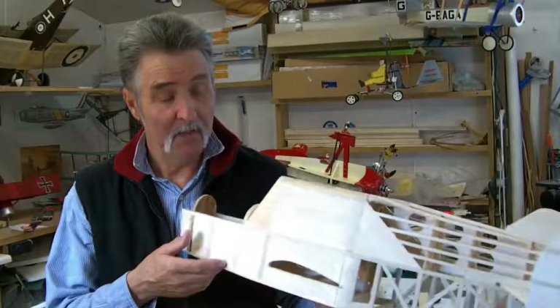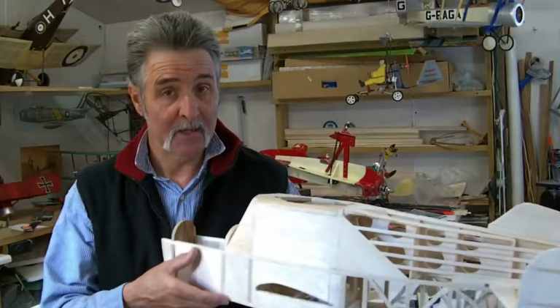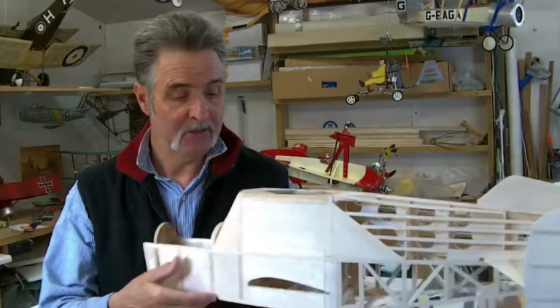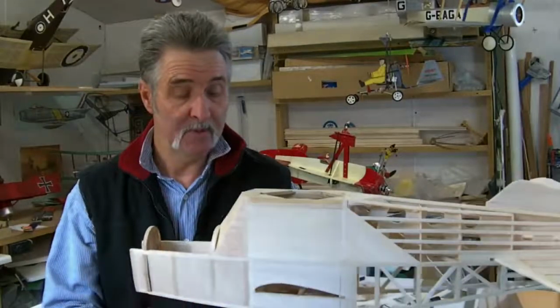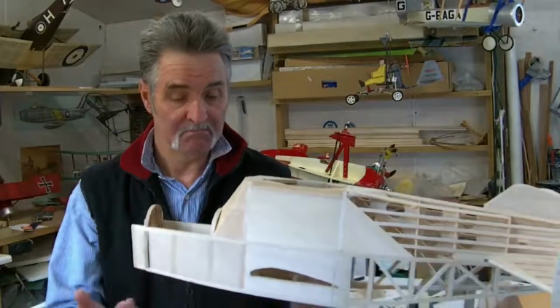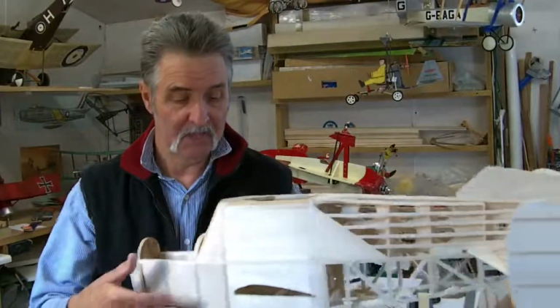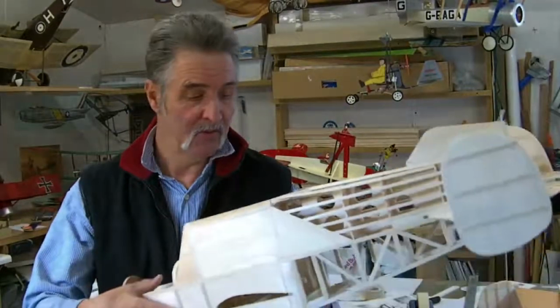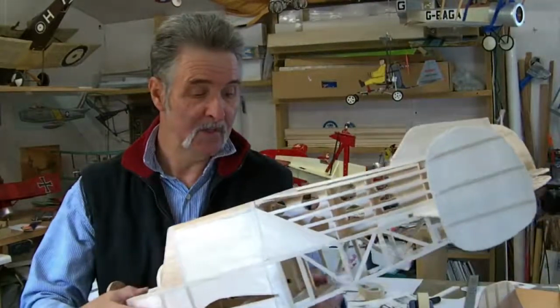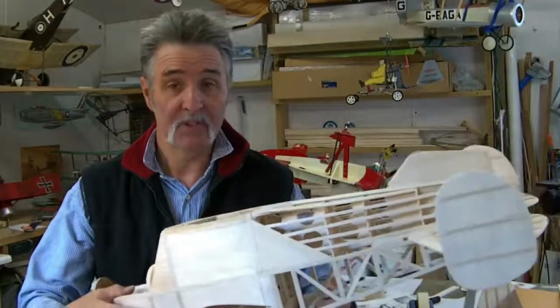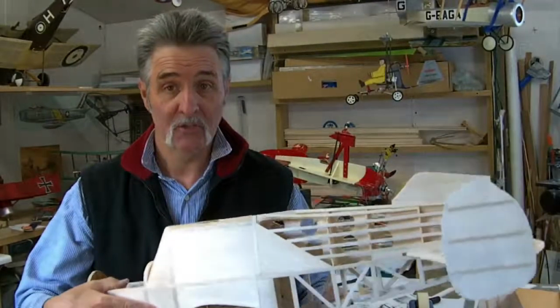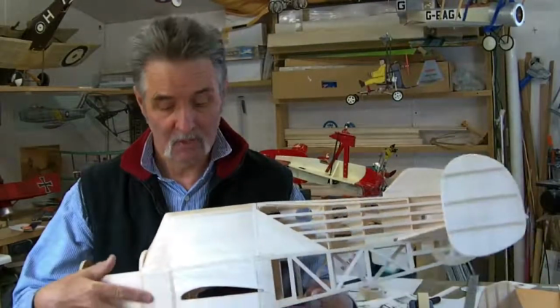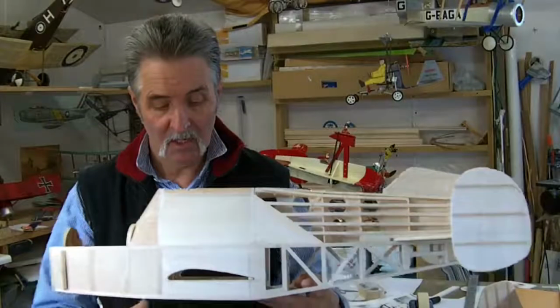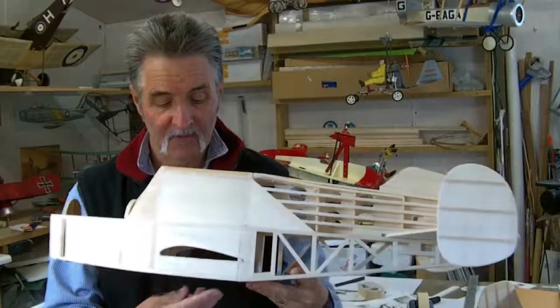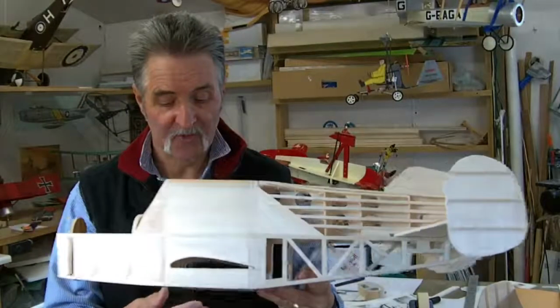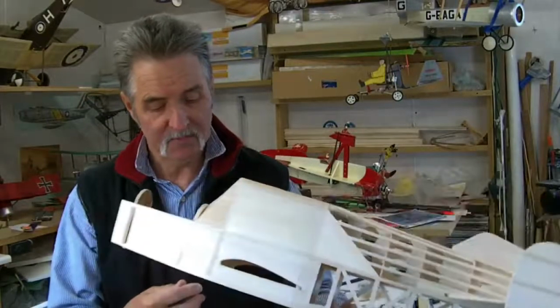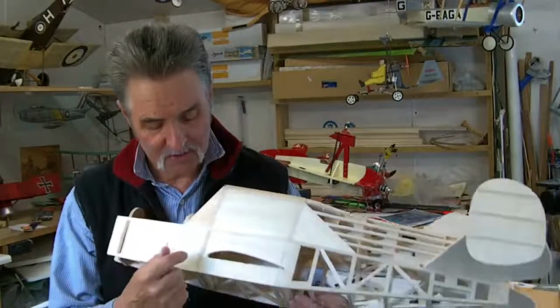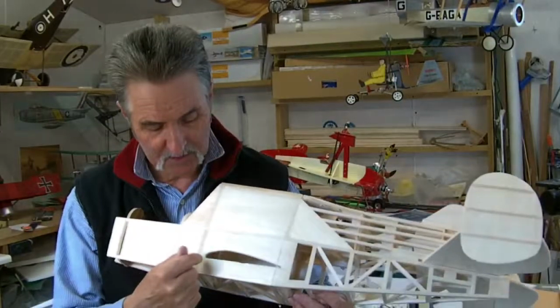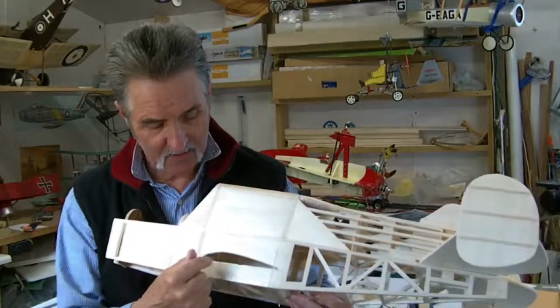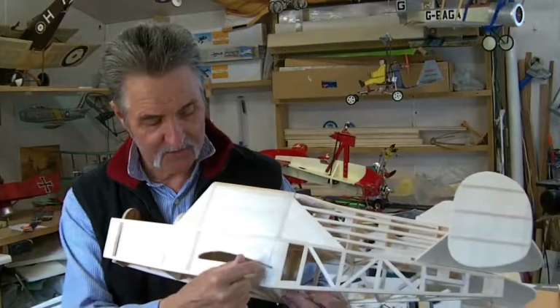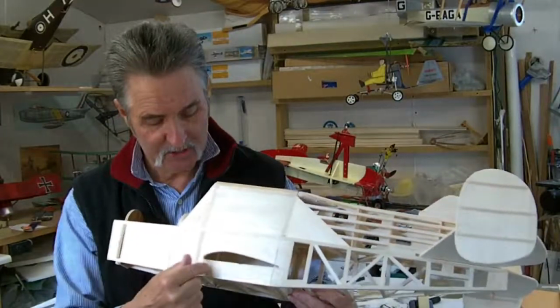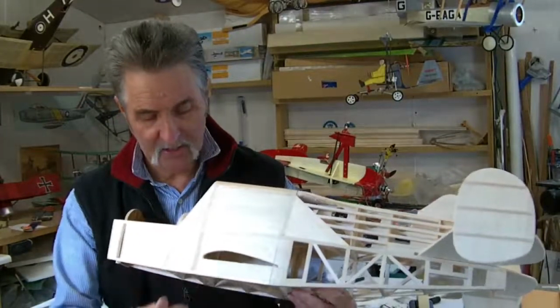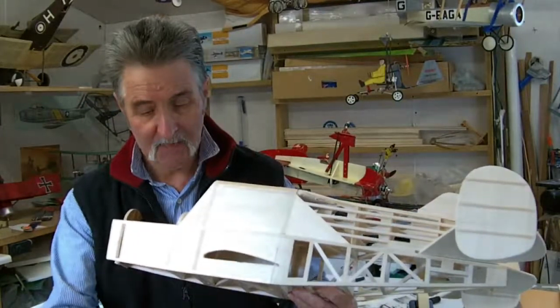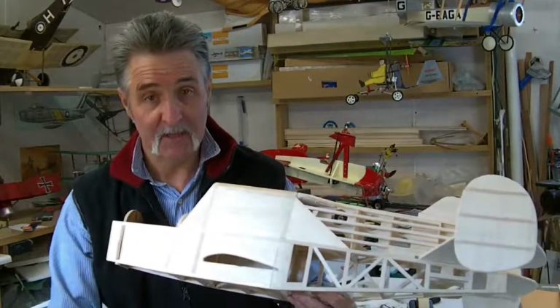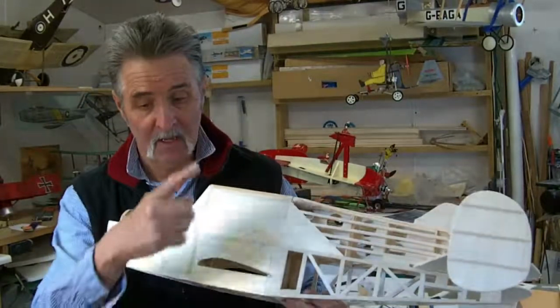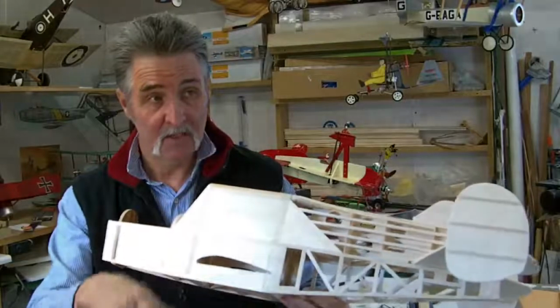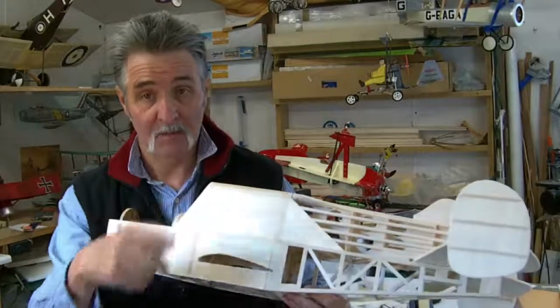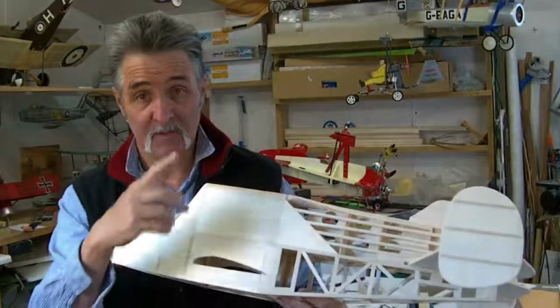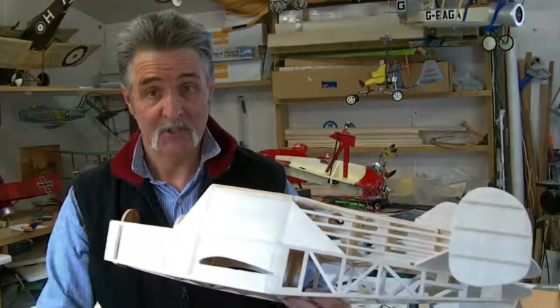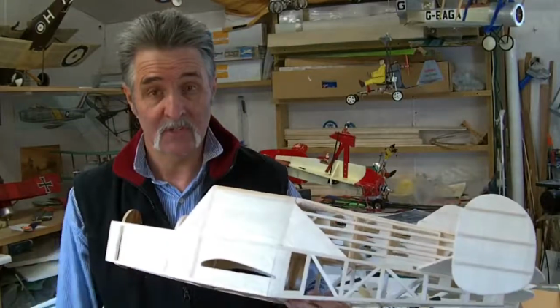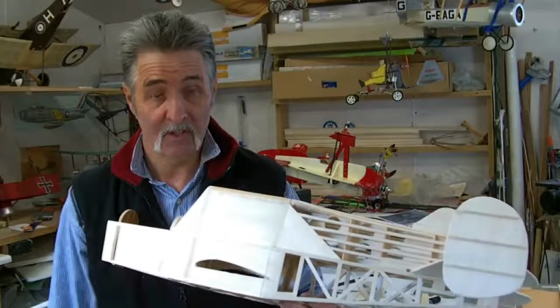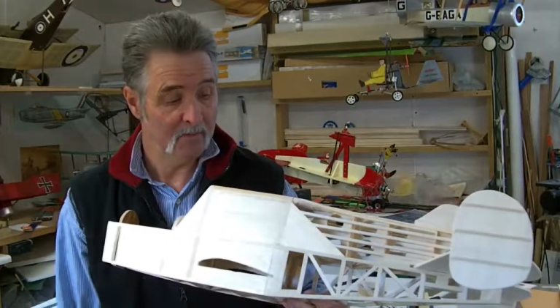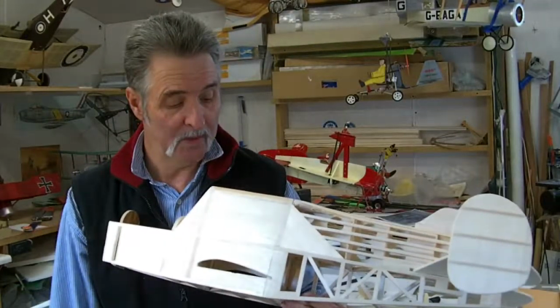The main undercarriage is going to be, as you have done on the PCA2, coming out from the fuselage. But this will be coming out from these points here, coming down, and just a couple of dummy struts going up to the wings.